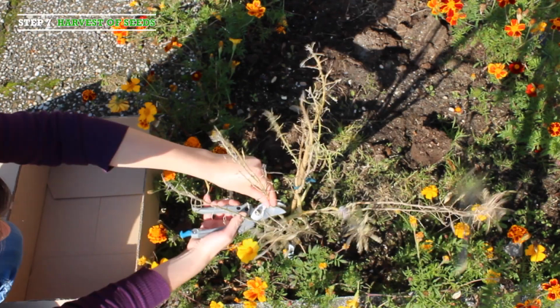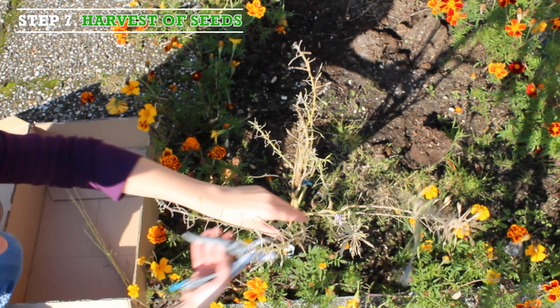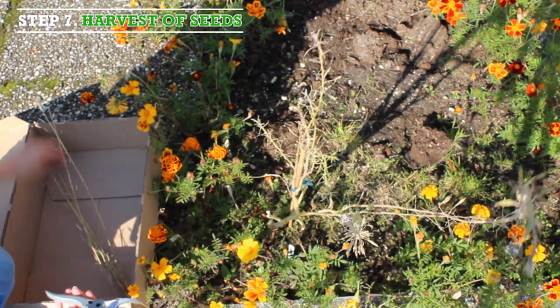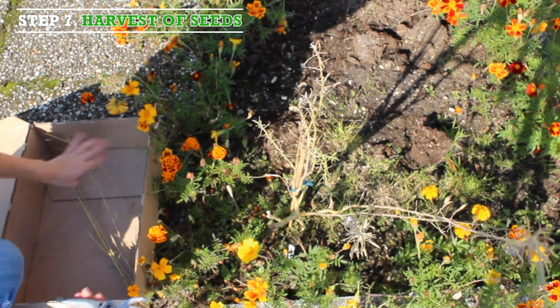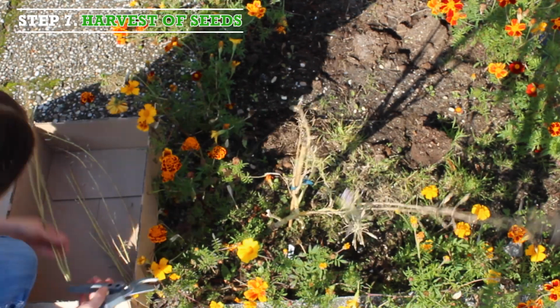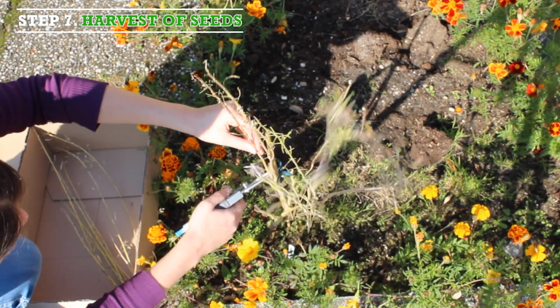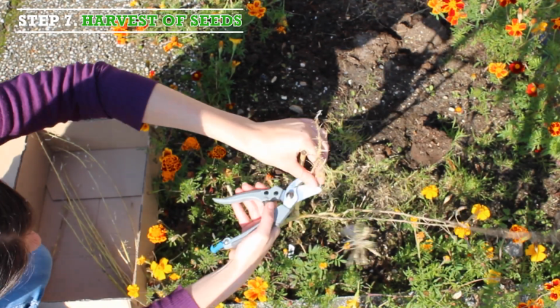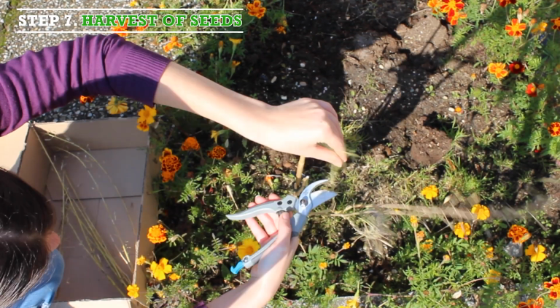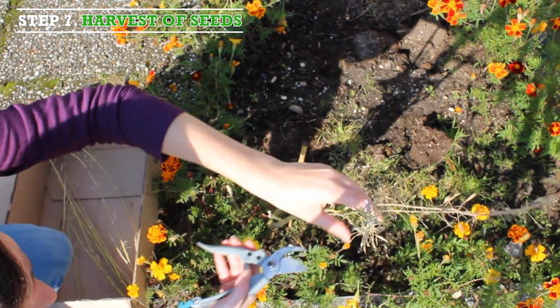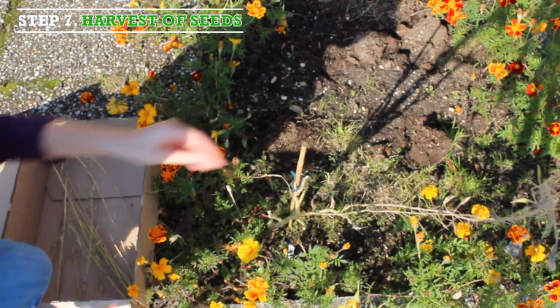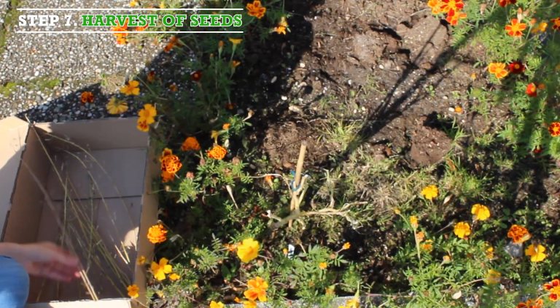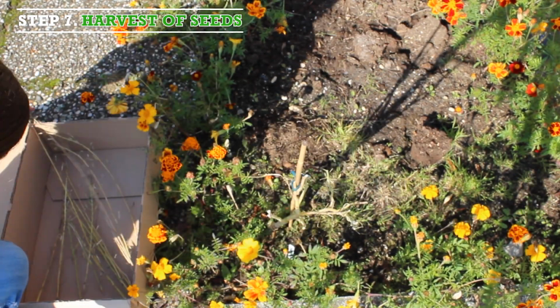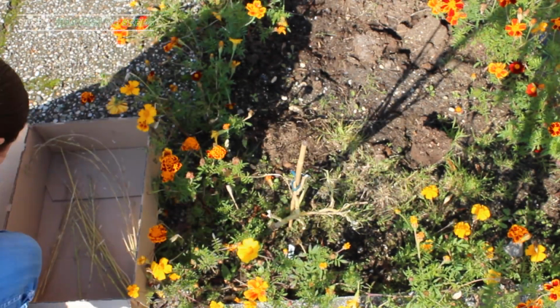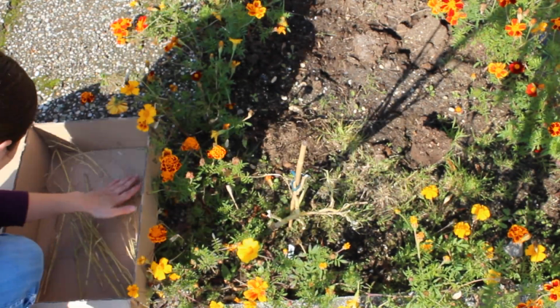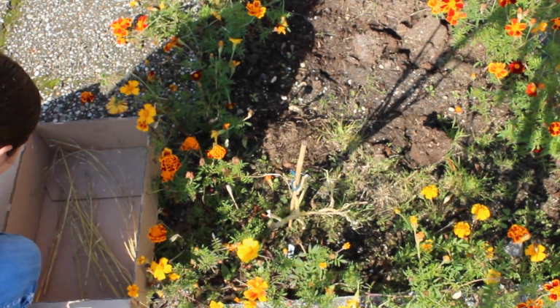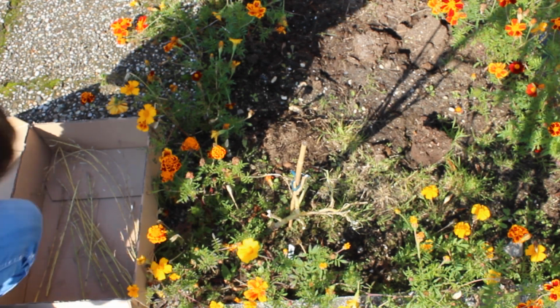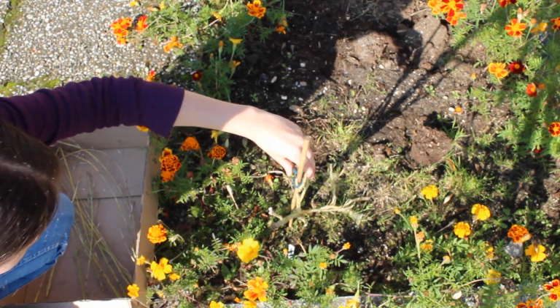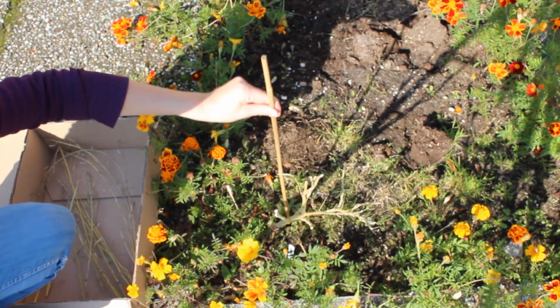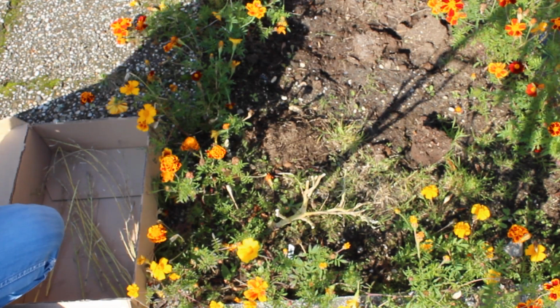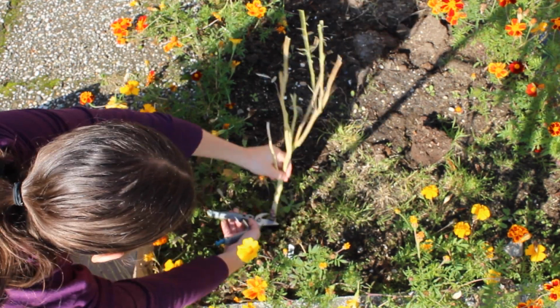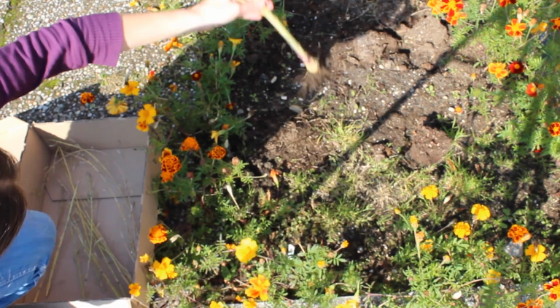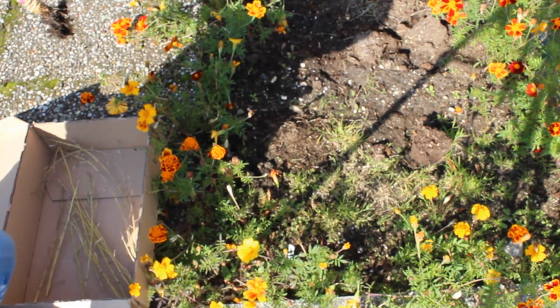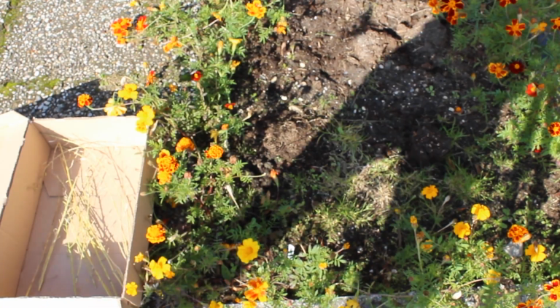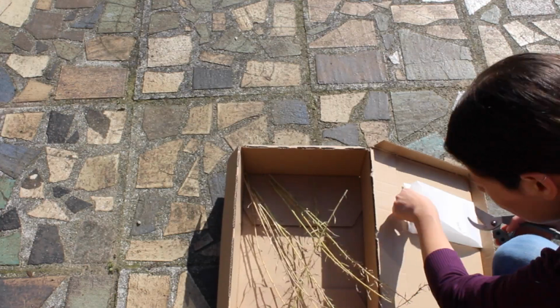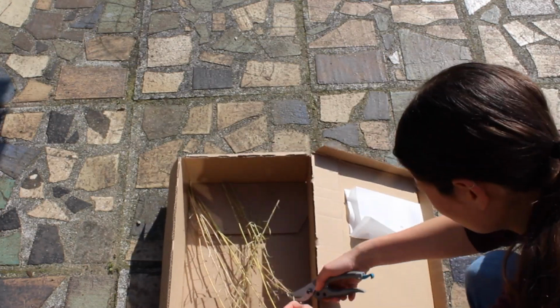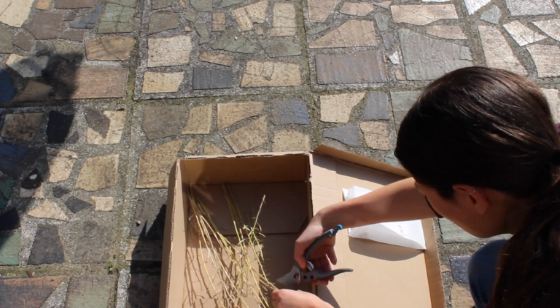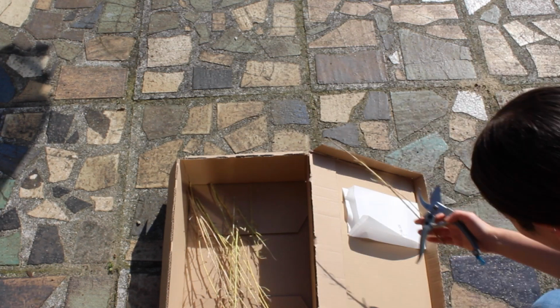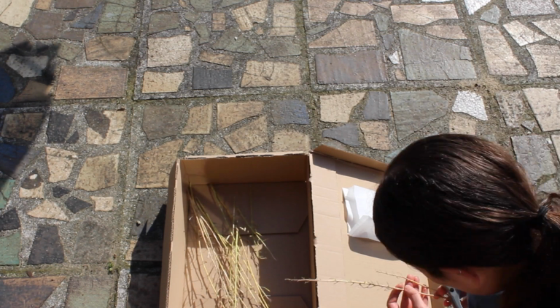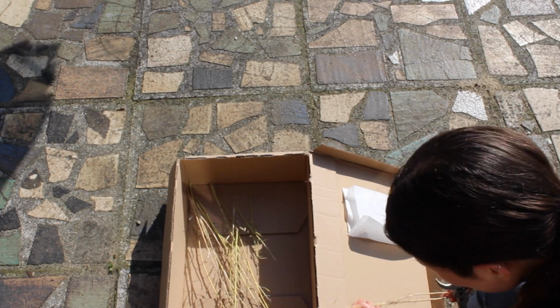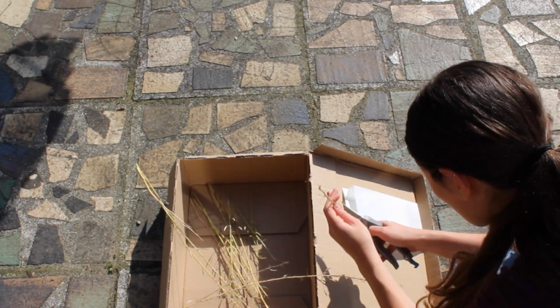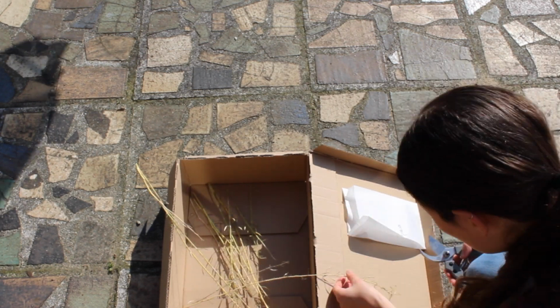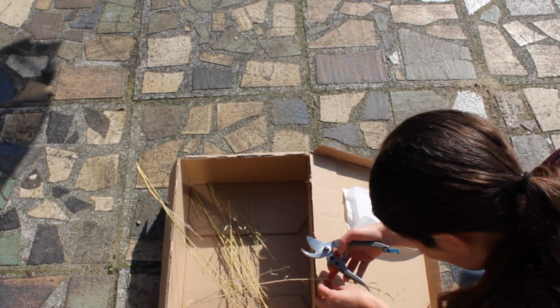Step 7, harvest of seeds. After flowering, seedpots start to appear. When they have dried, you can cut them from the plants and dry them further. Remove the seedpots from the stems and put them in a paper bag.